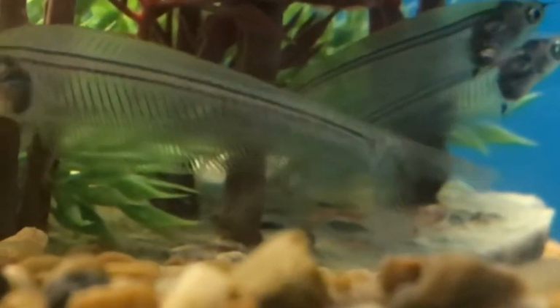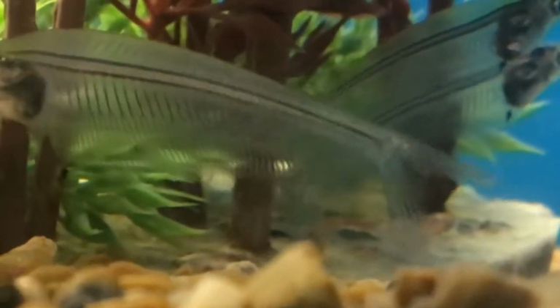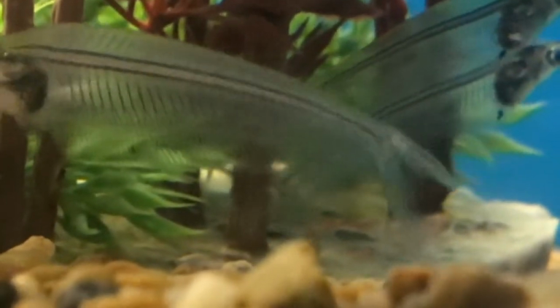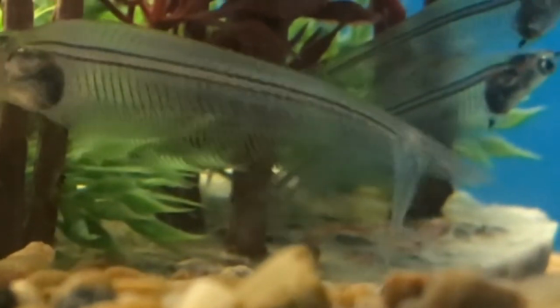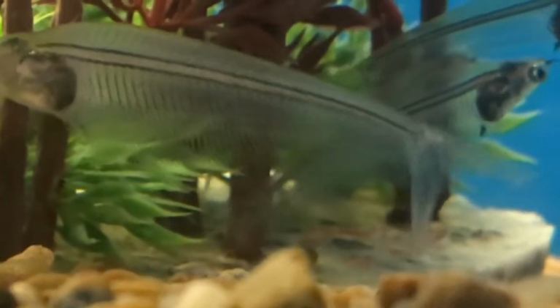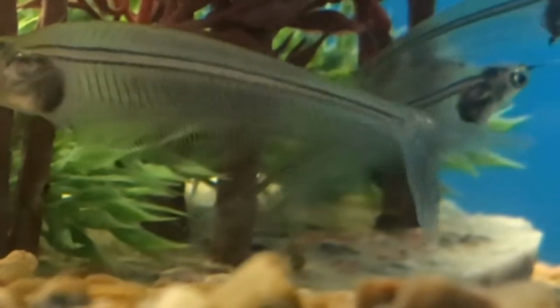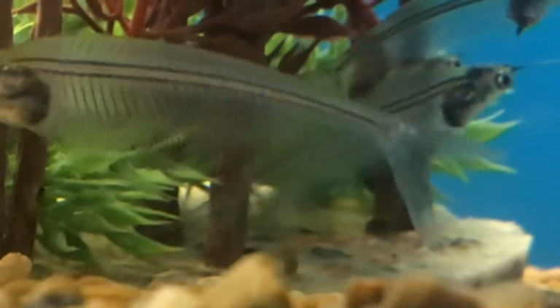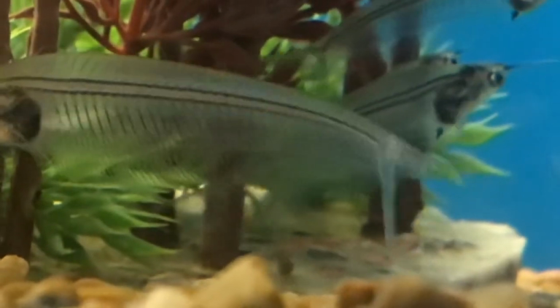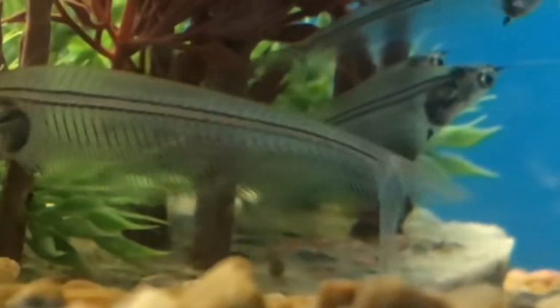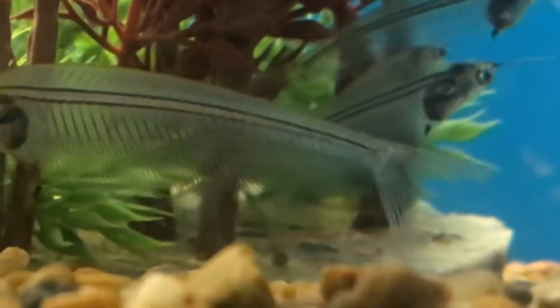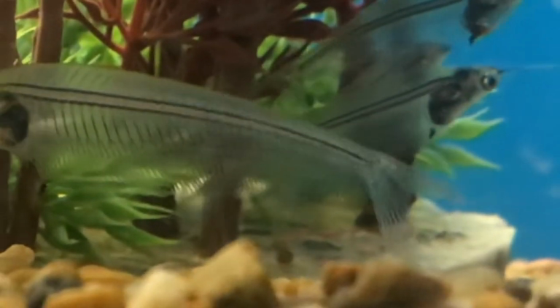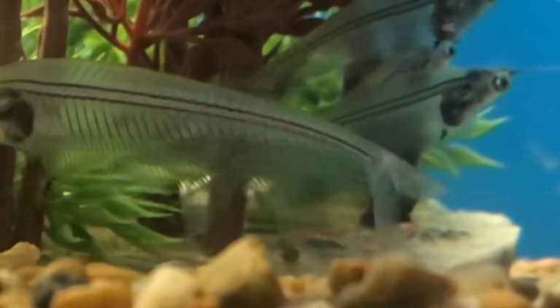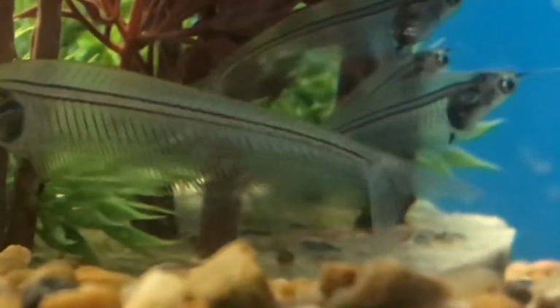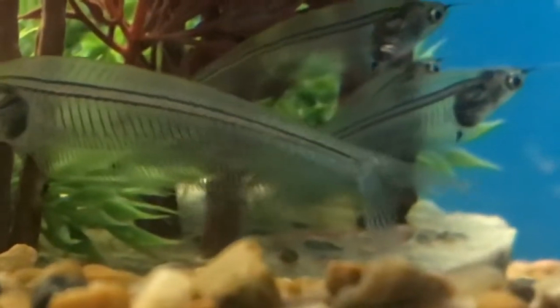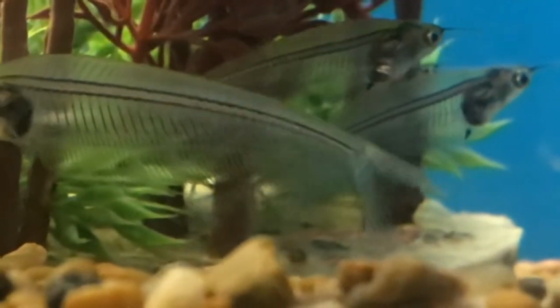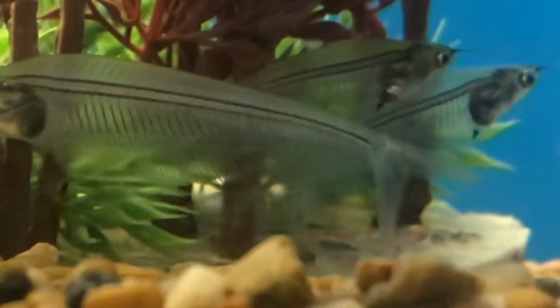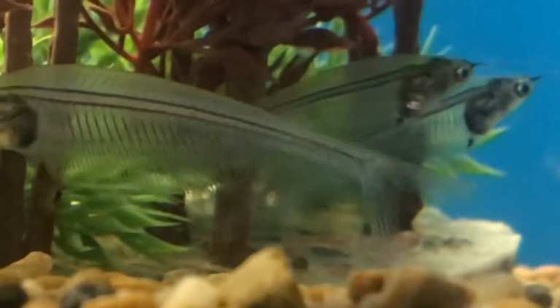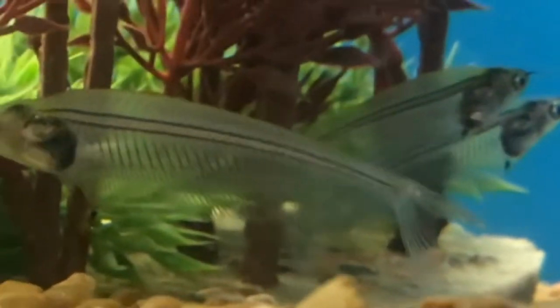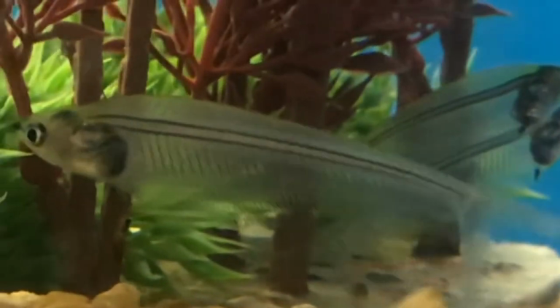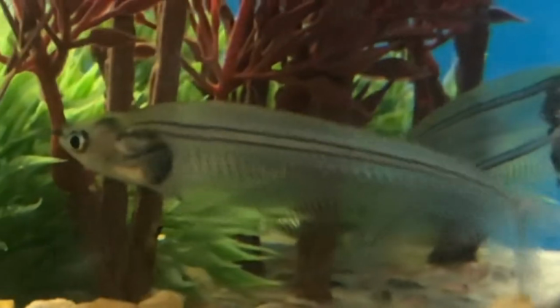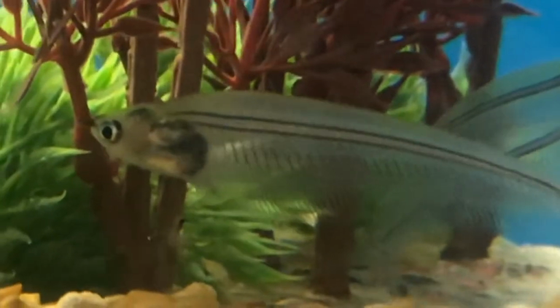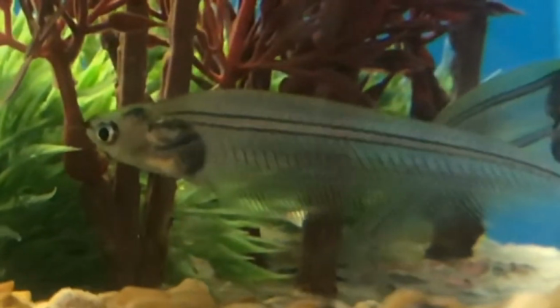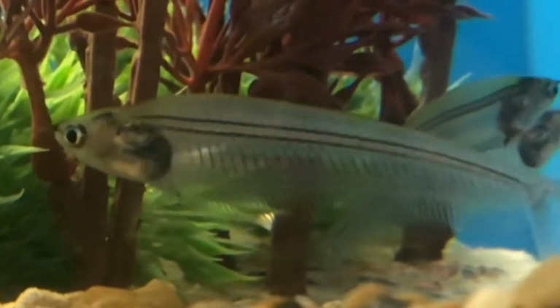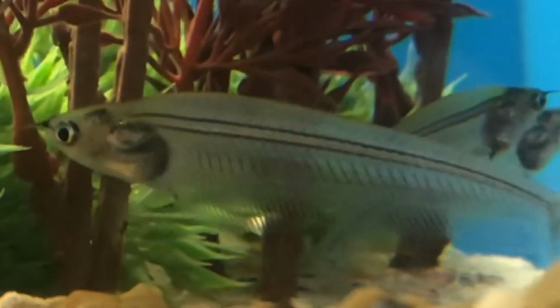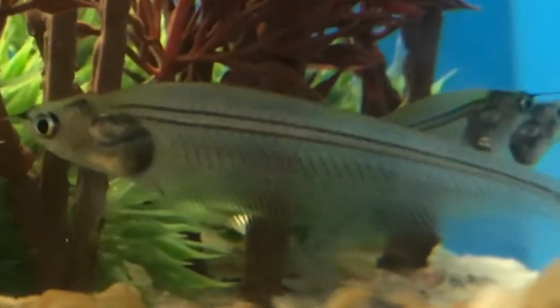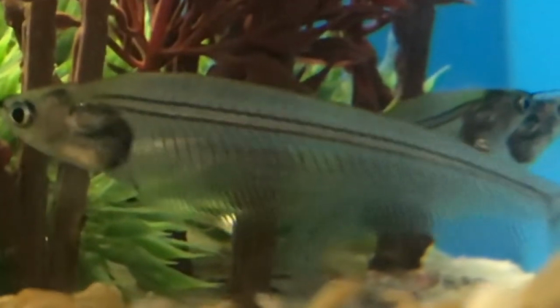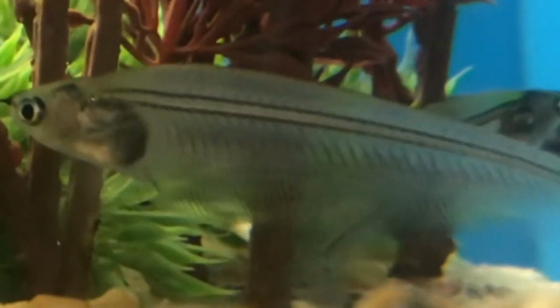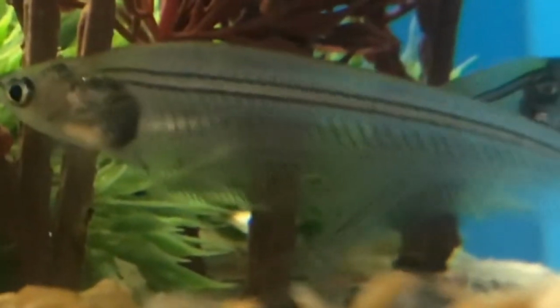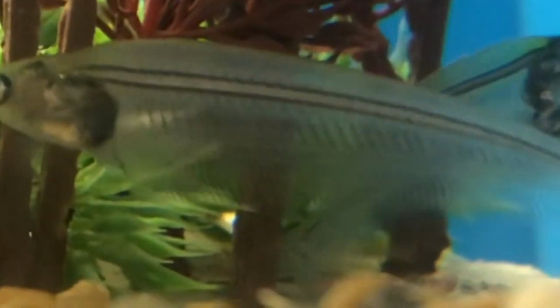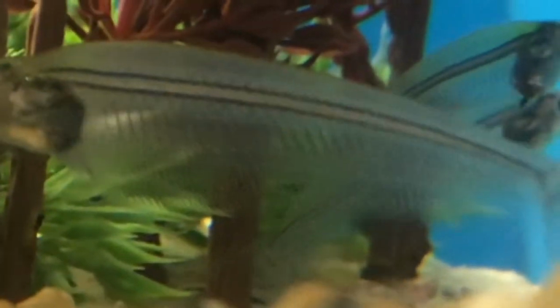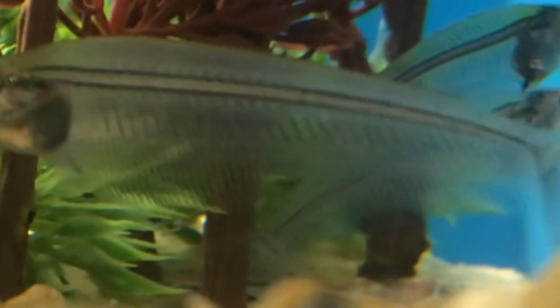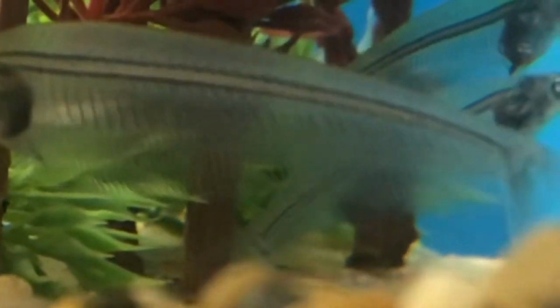I also really like the ghost shrimp — they're kind of hard to find, but when I find them, oh, they're so much fun. So amazing that God would create such a variety of animals. I really appreciate your time, and thanks for watching.